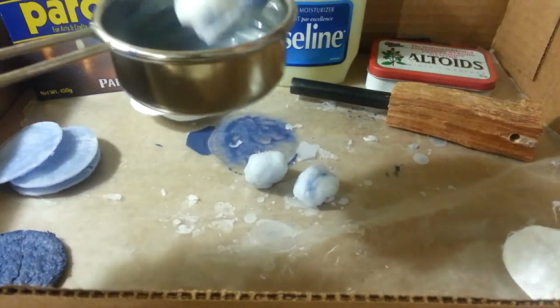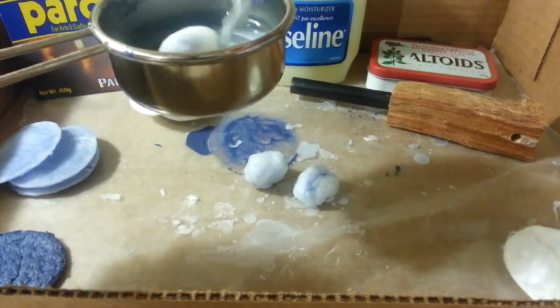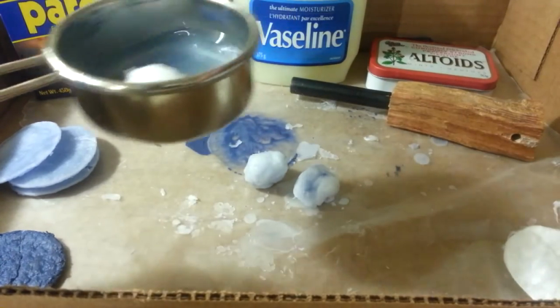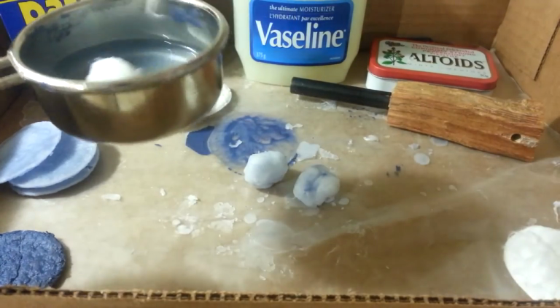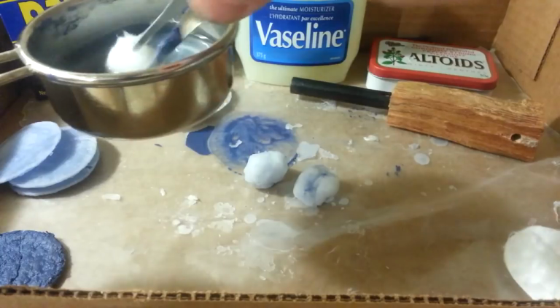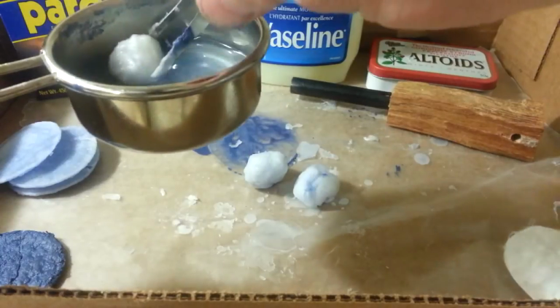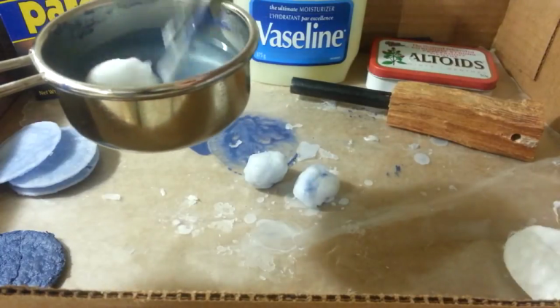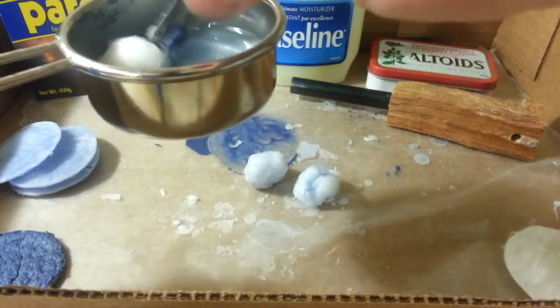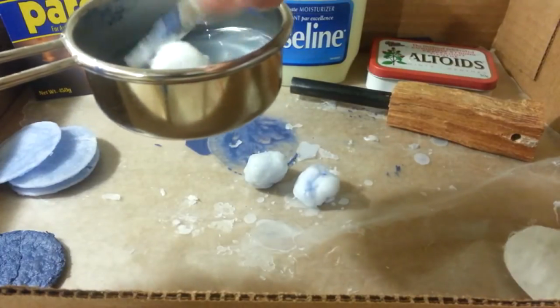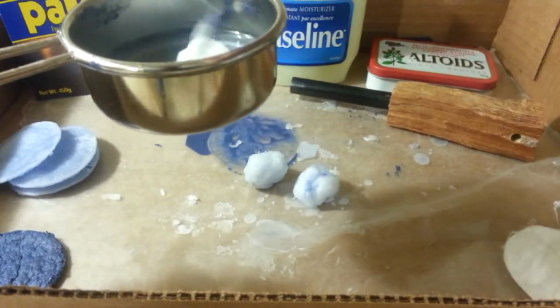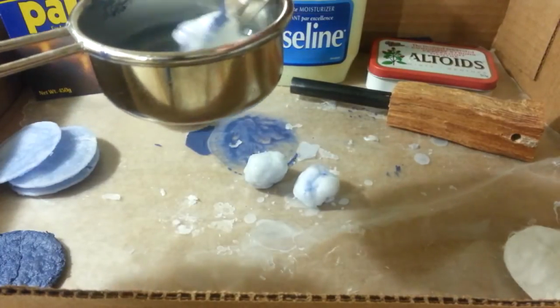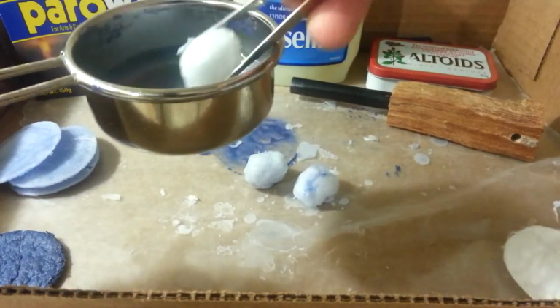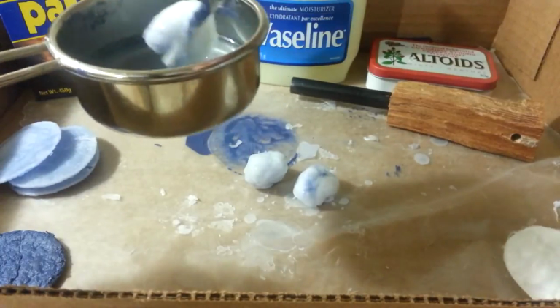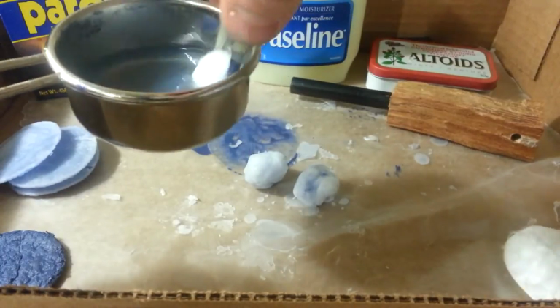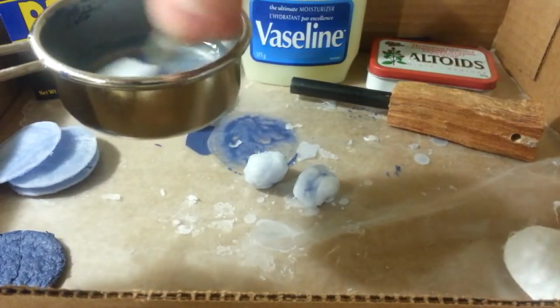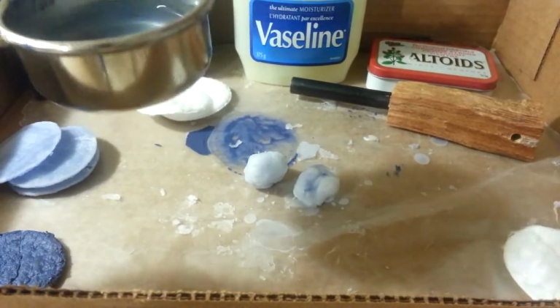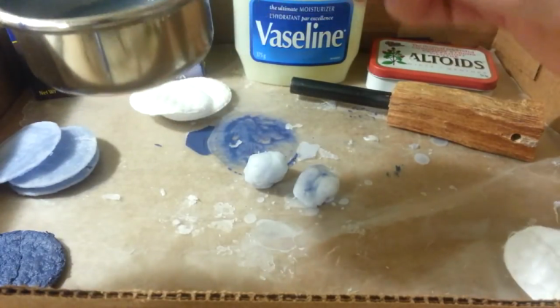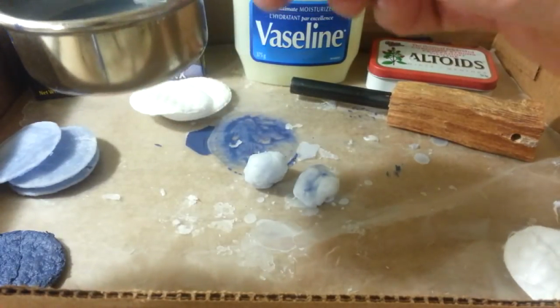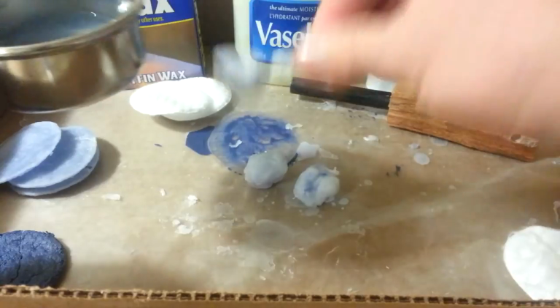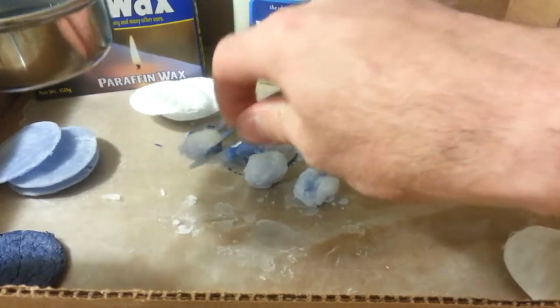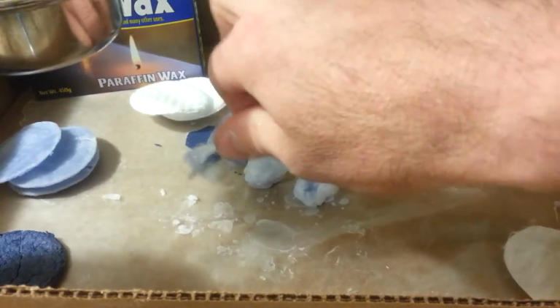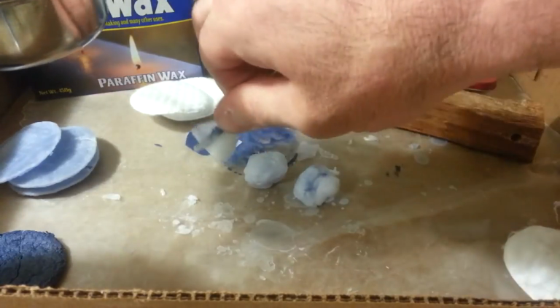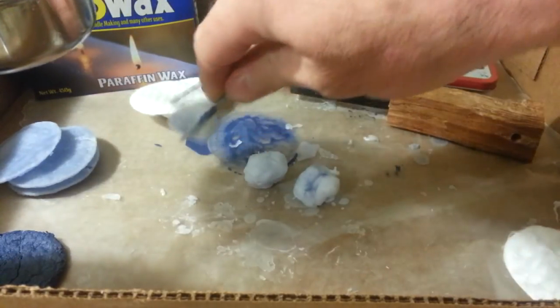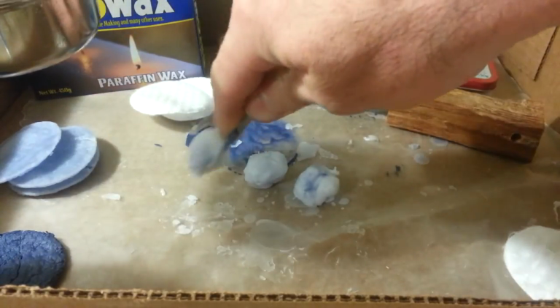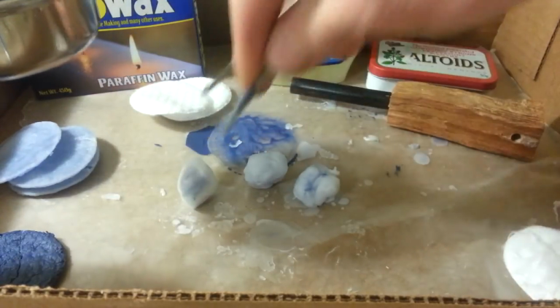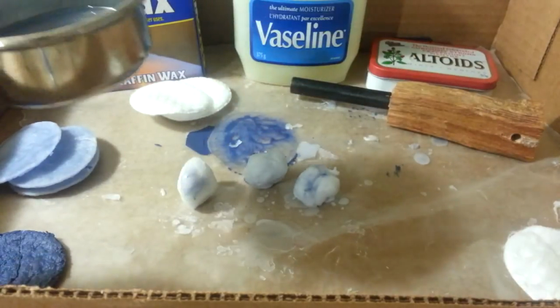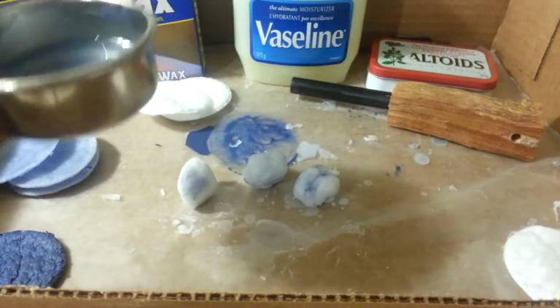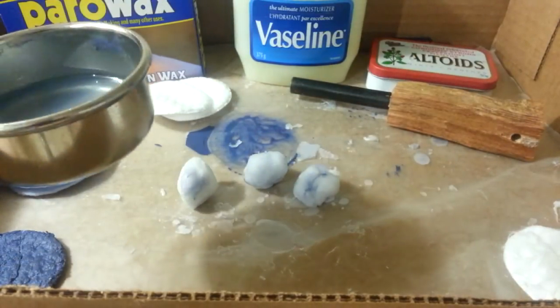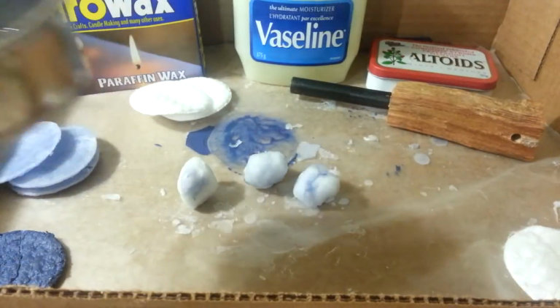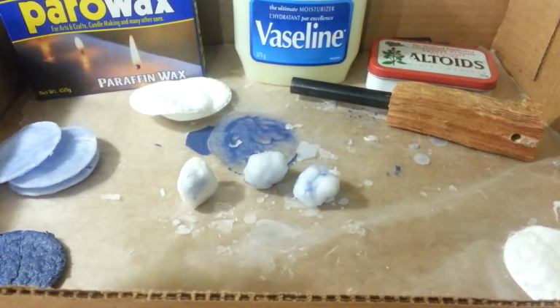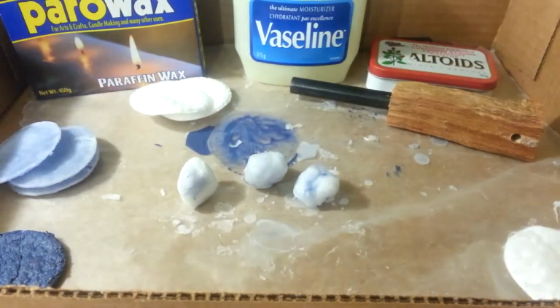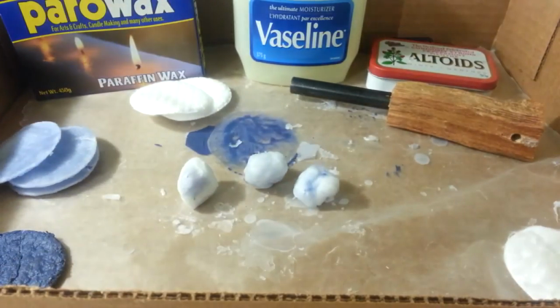The first time you dip them, you want them in and out pretty quick, or it's just going to soak right through, and then you don't have any cotton to ignite your spark. You can still light them with a lighter, of course, but the way I'm making these is so that a spark can catch them. Okay, so there's the second dip.